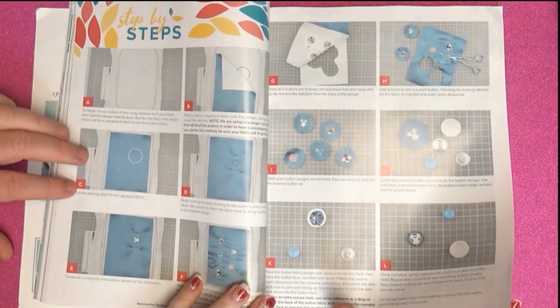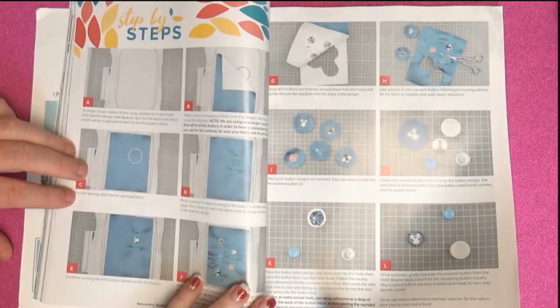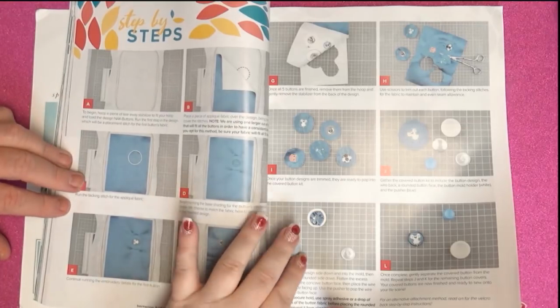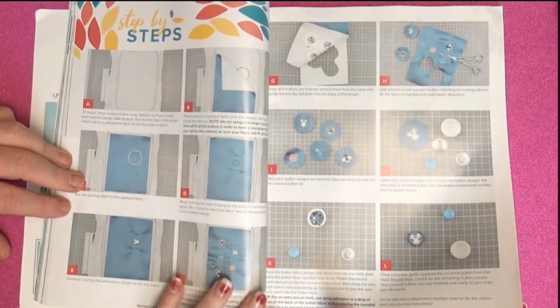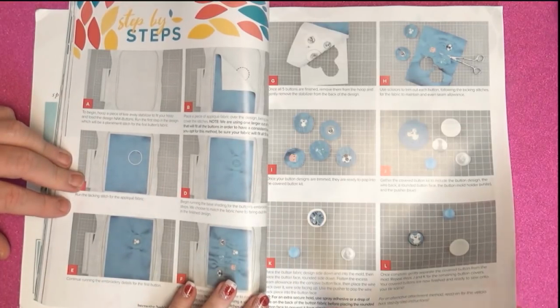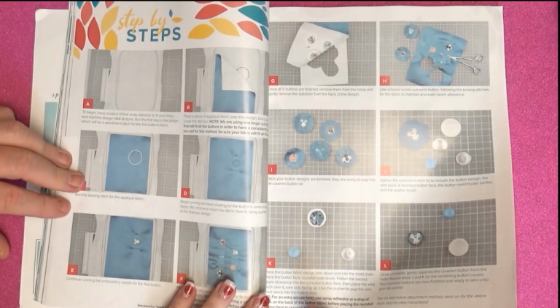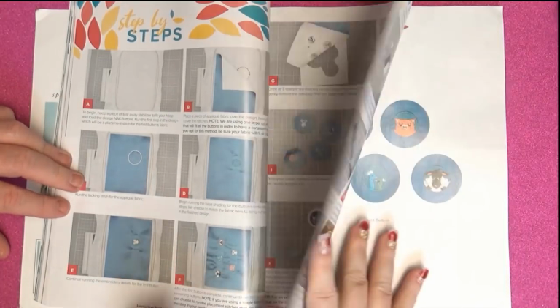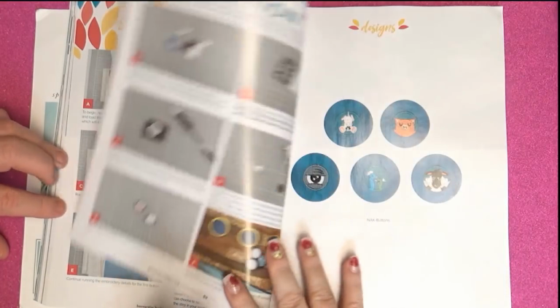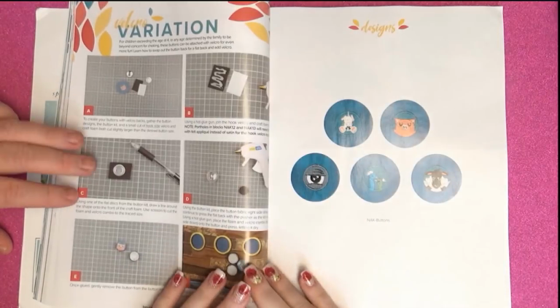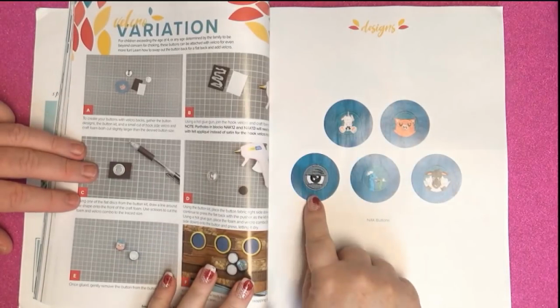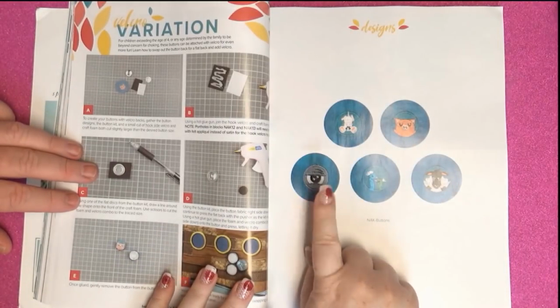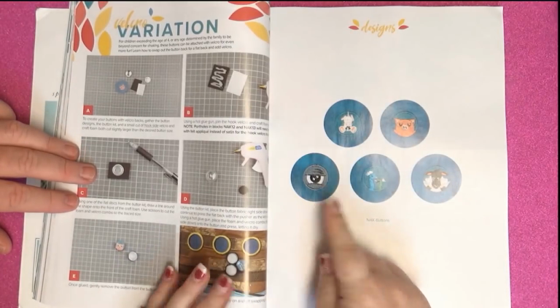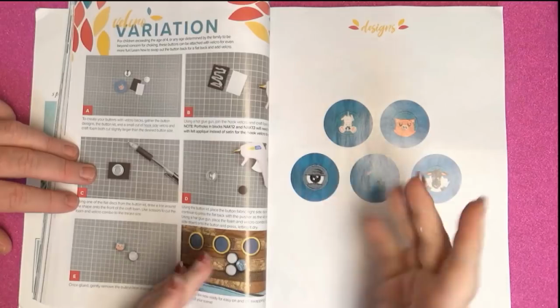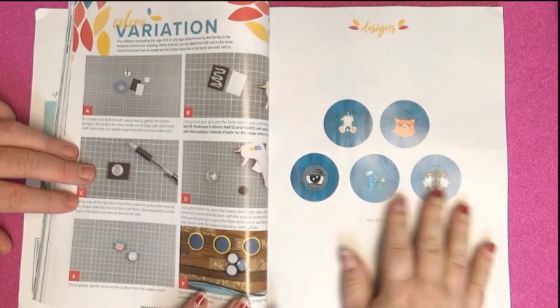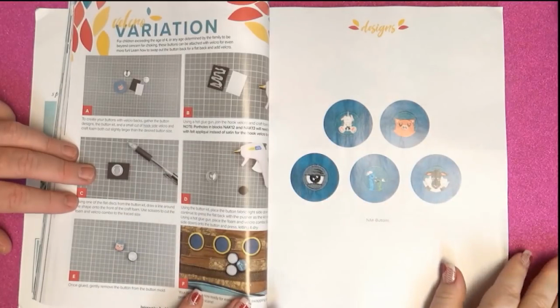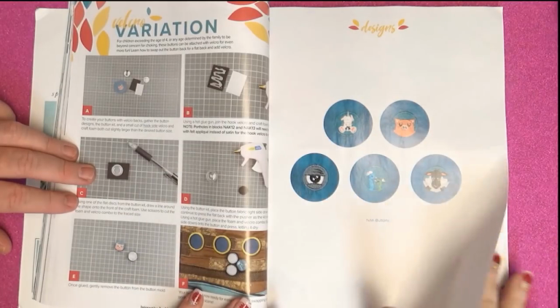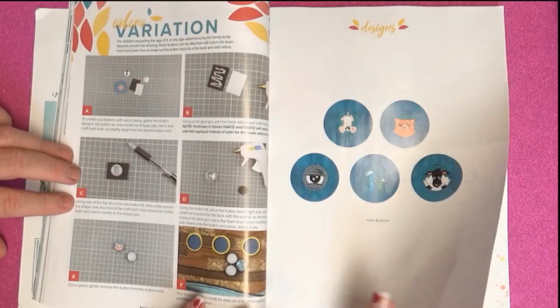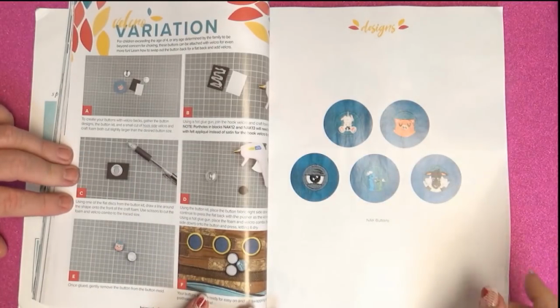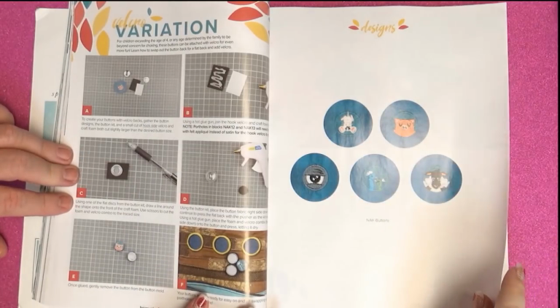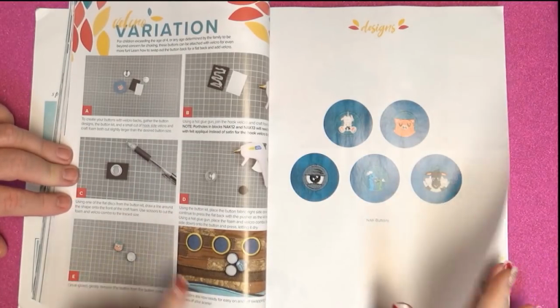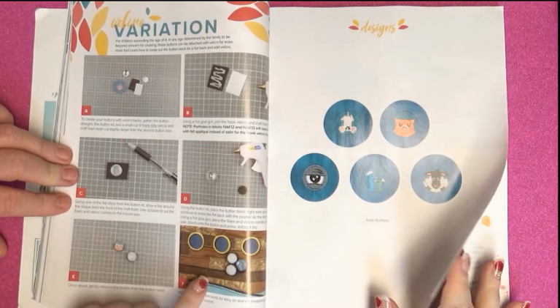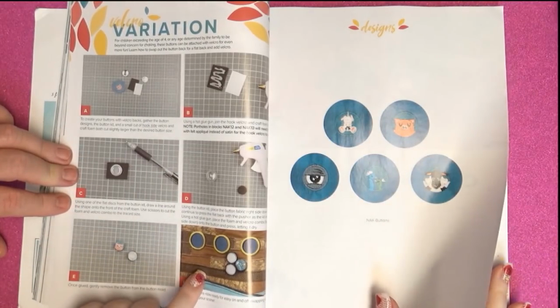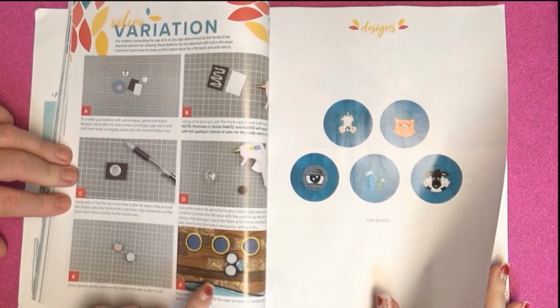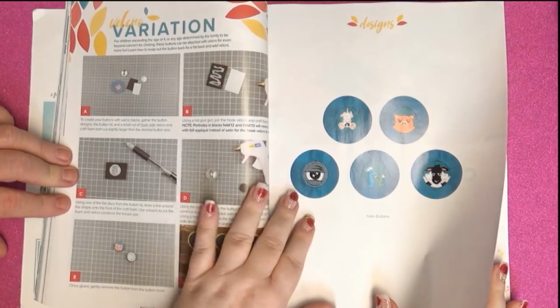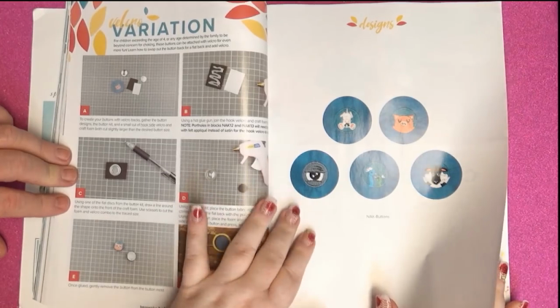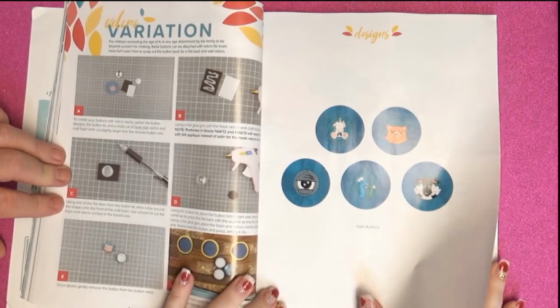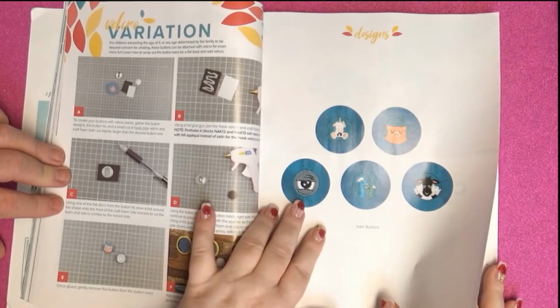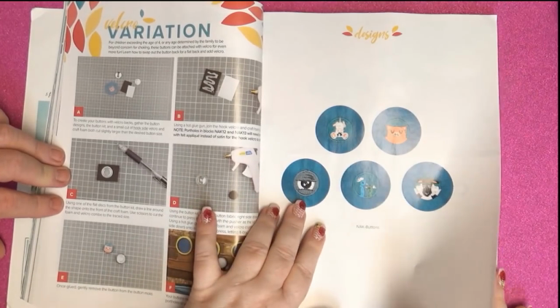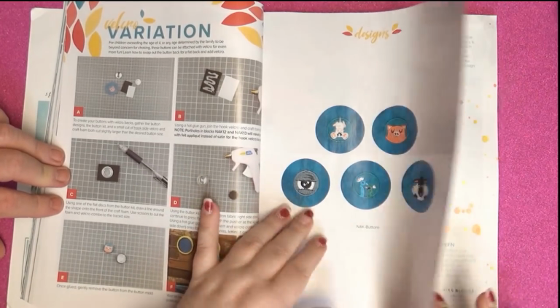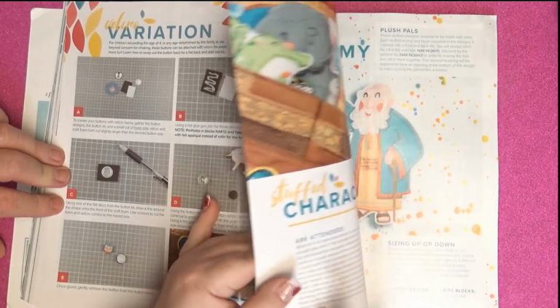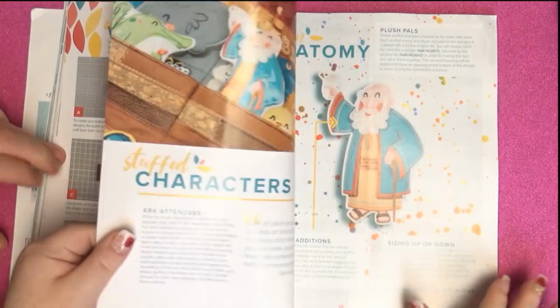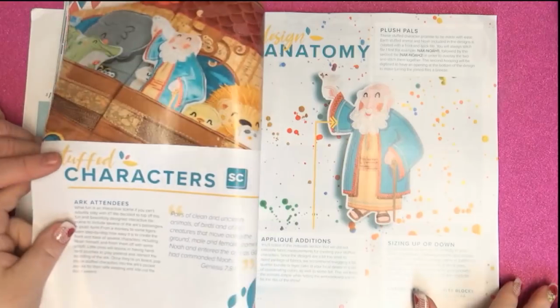I think it would be a lot of fun. There it is — it's bigger after I put it up to the camera. It's not hard to do, and what a great idea — the elephant eye looking through.